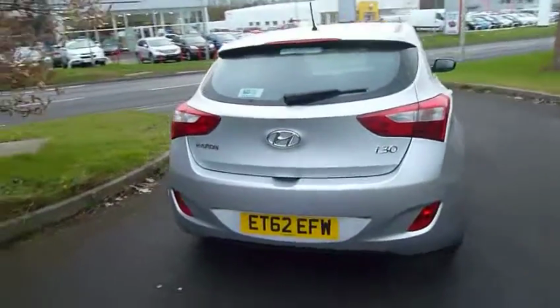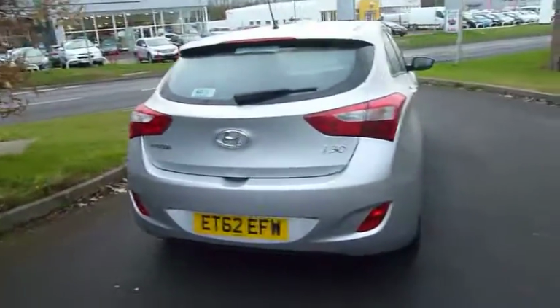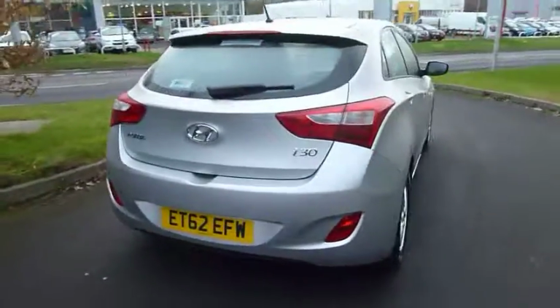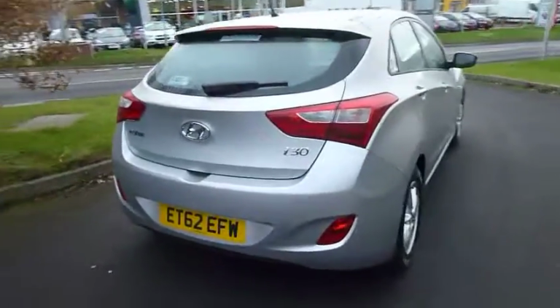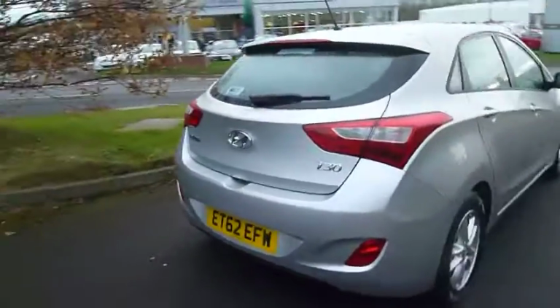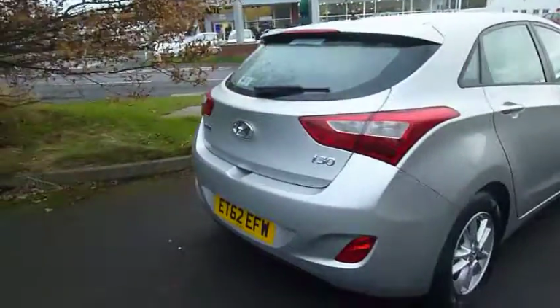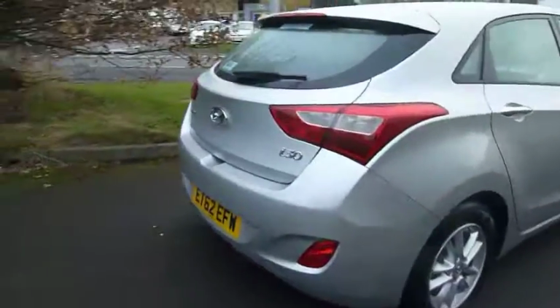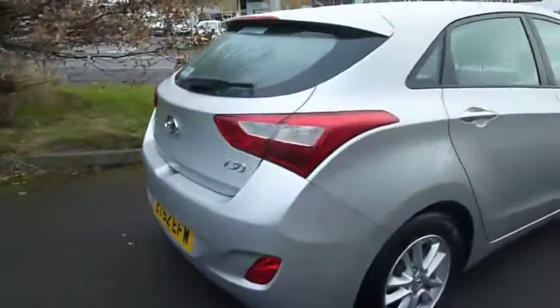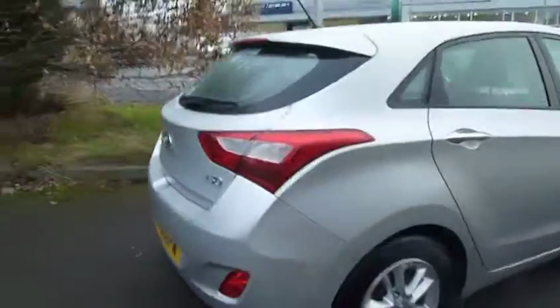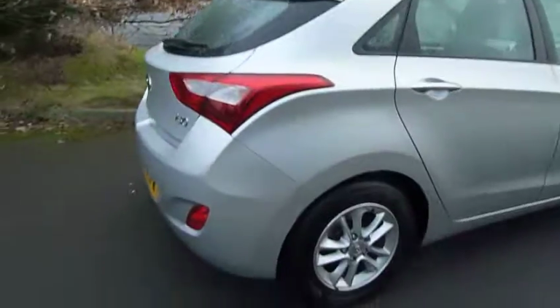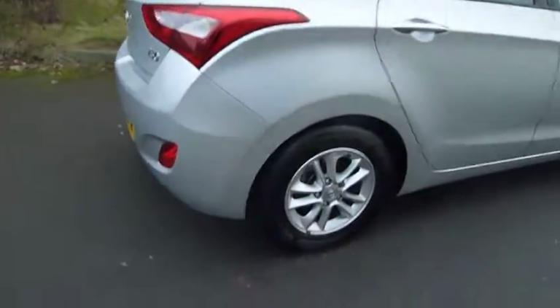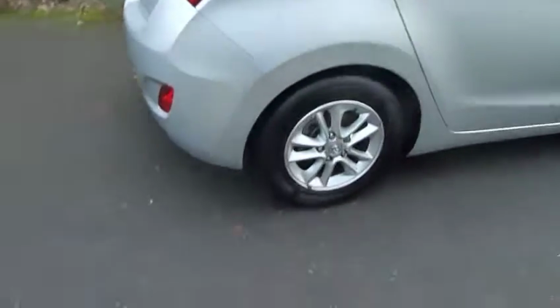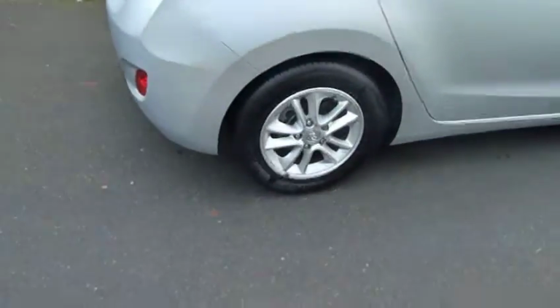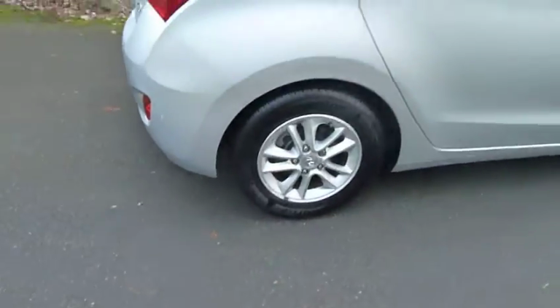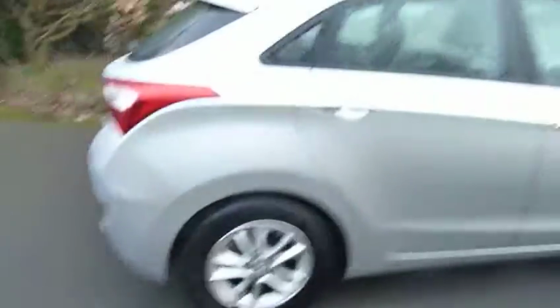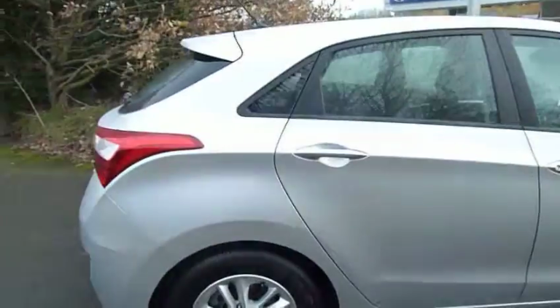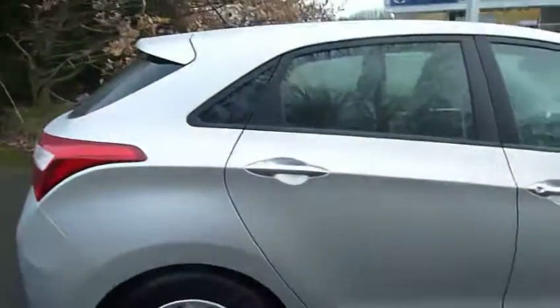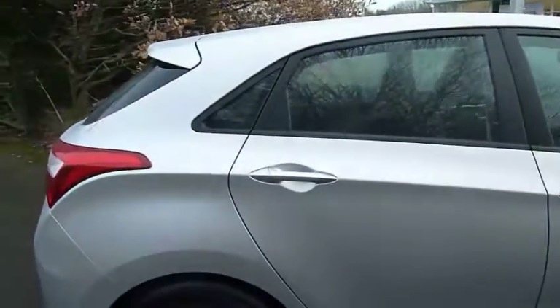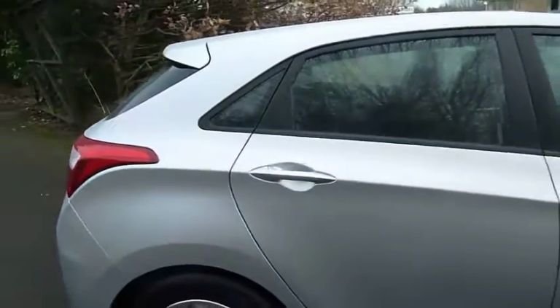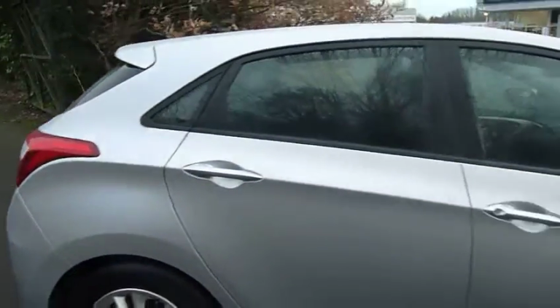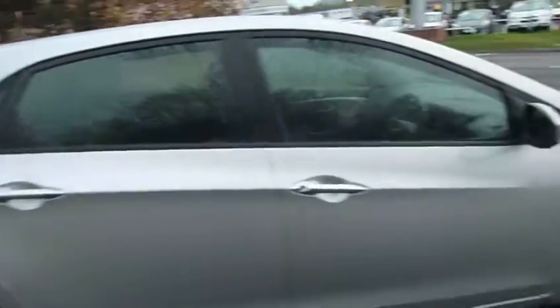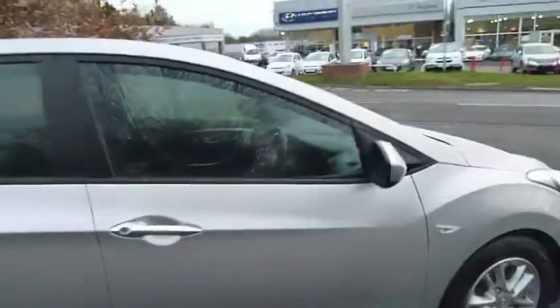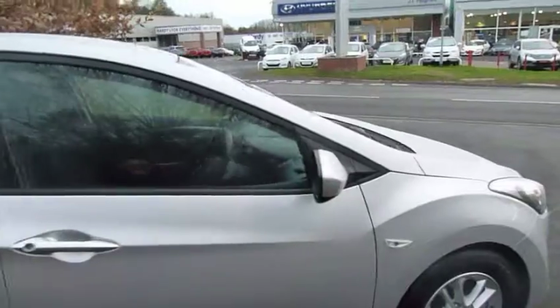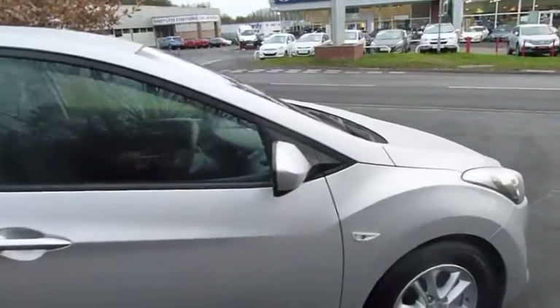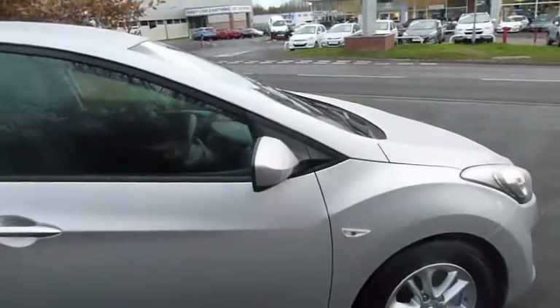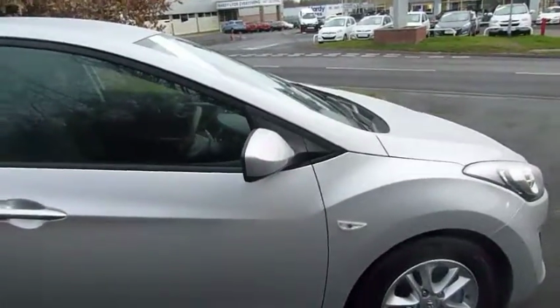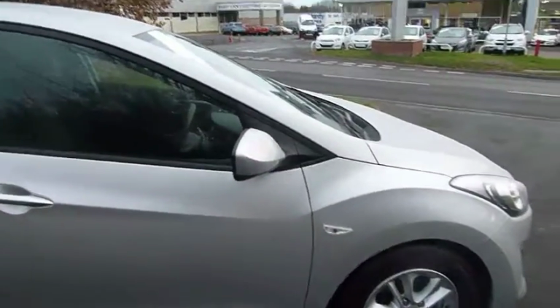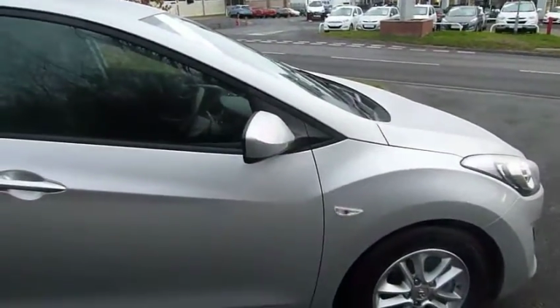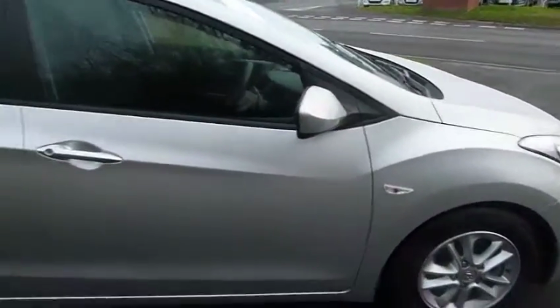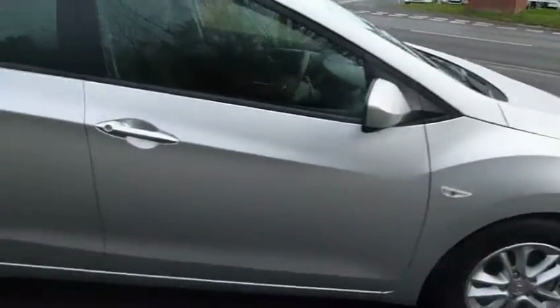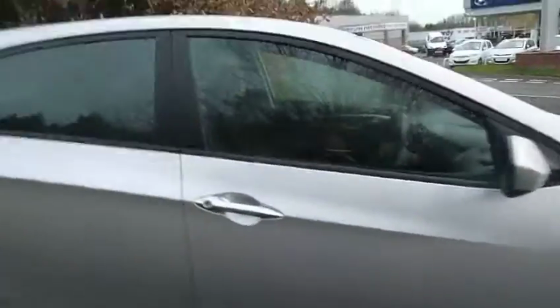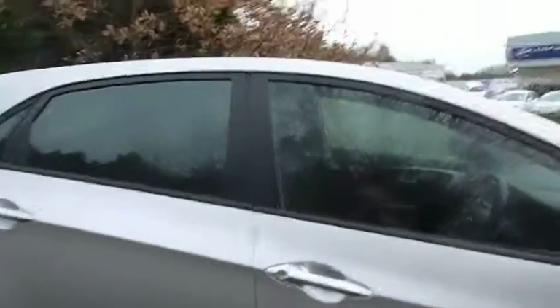With regards to the specification on the outside, starting off we've got alloy wheels along with colour coded door handles and mirrors. It's also got daytime running lights on it as well, along with rear parking sensors.